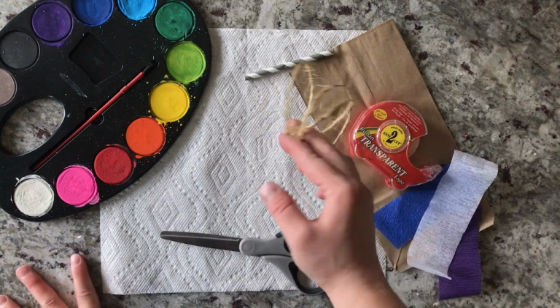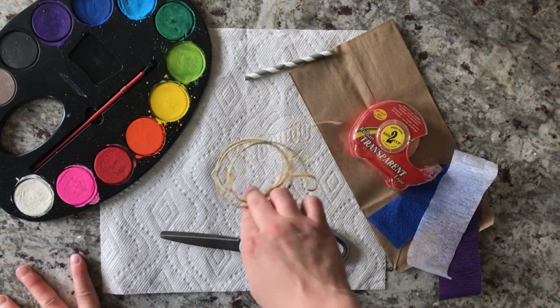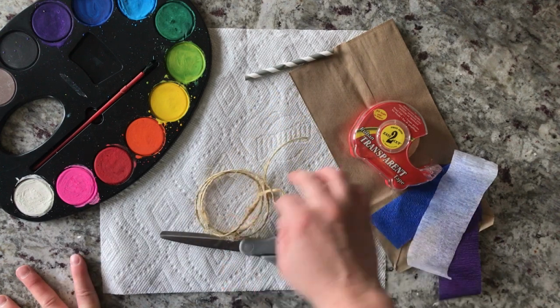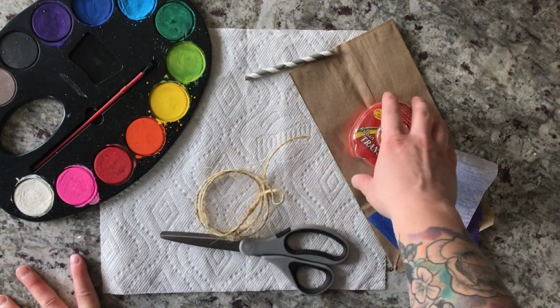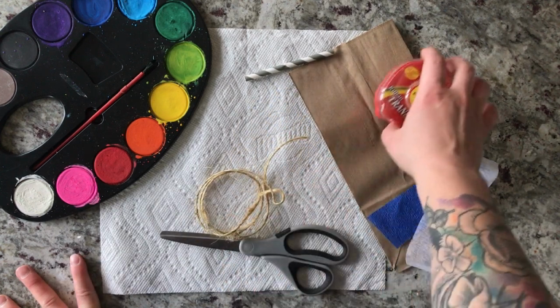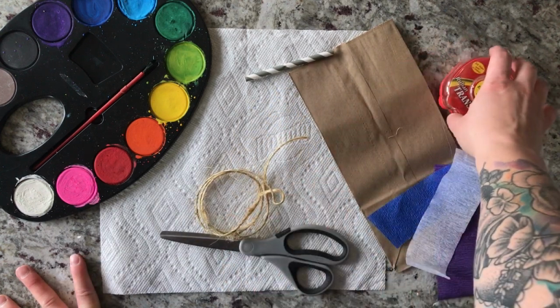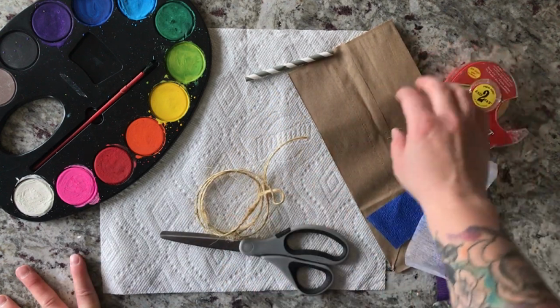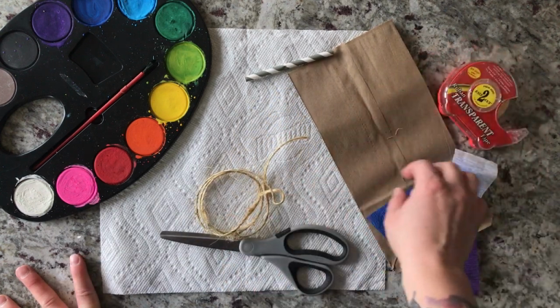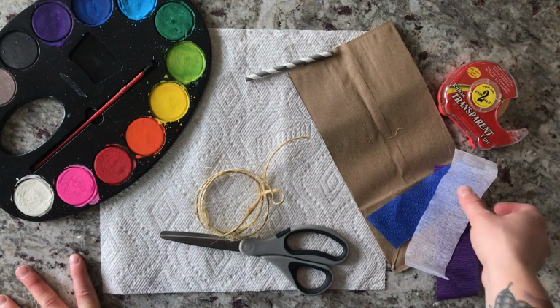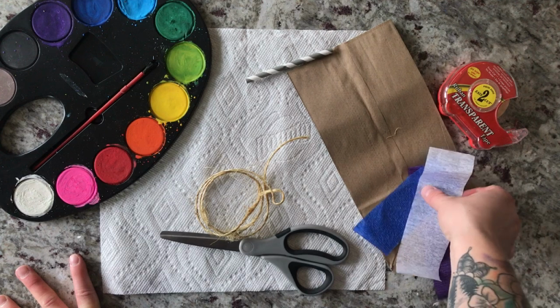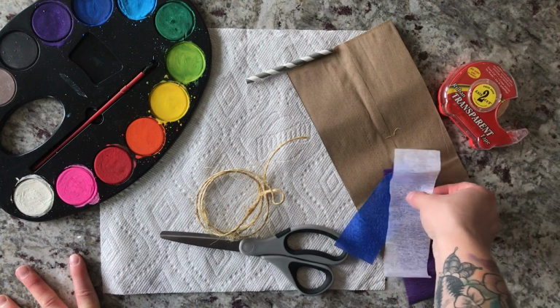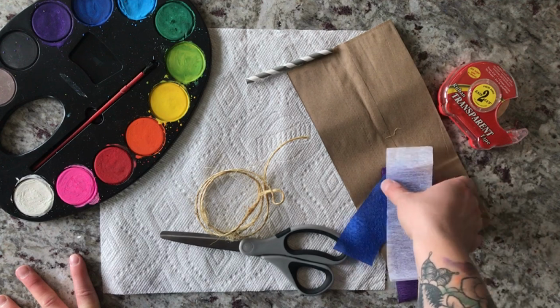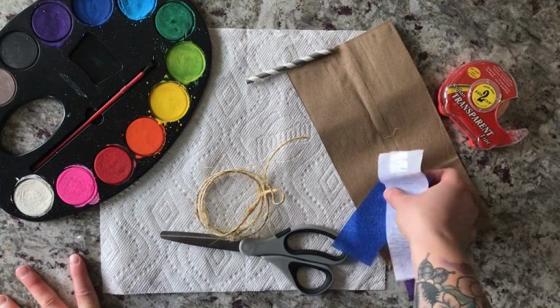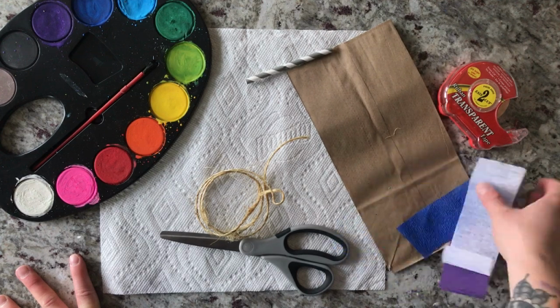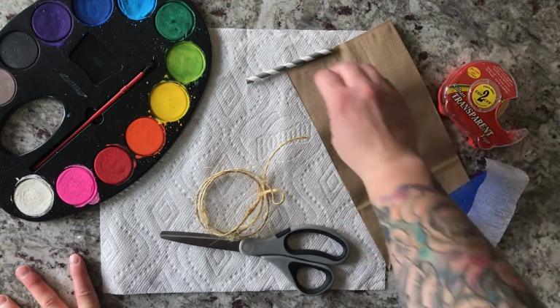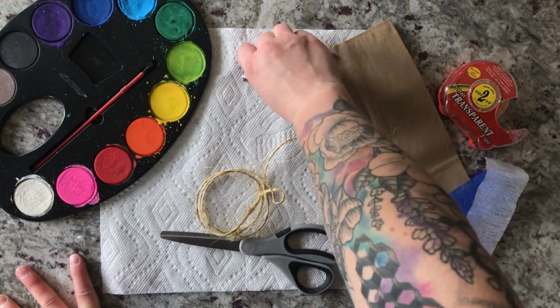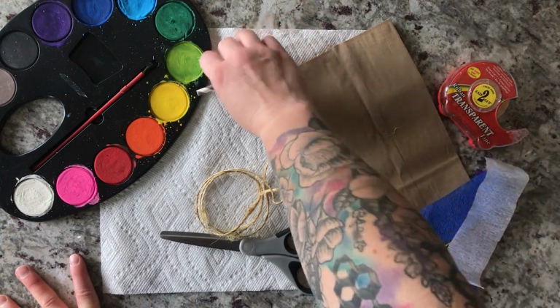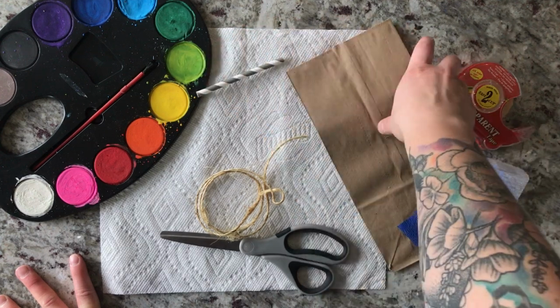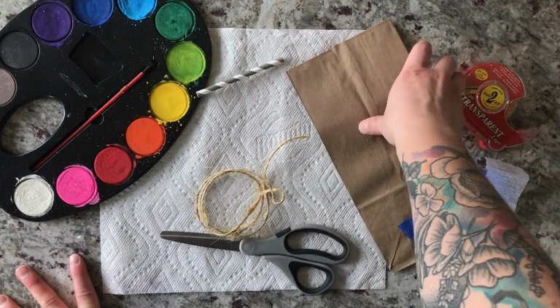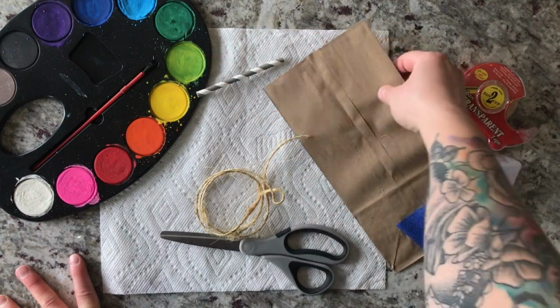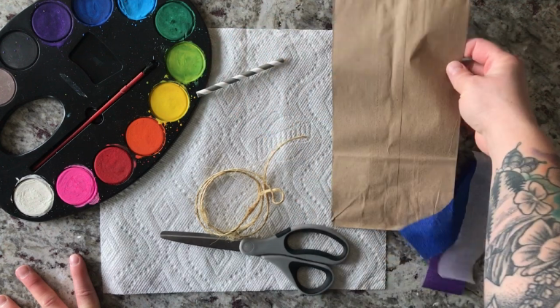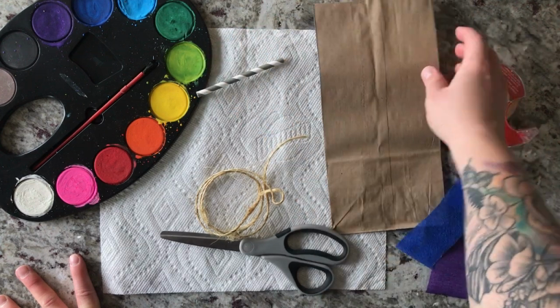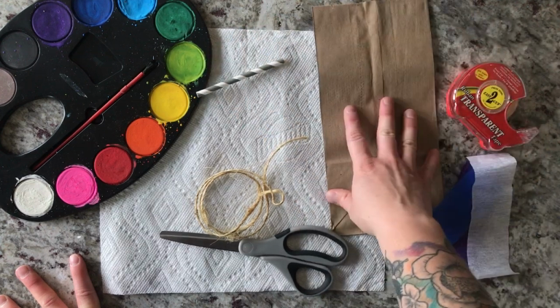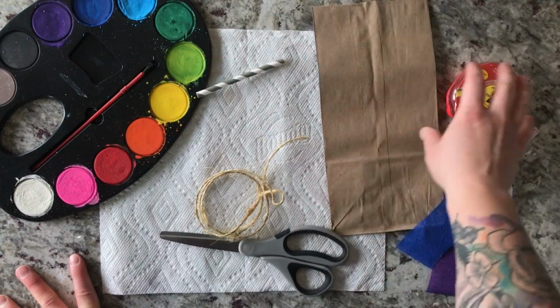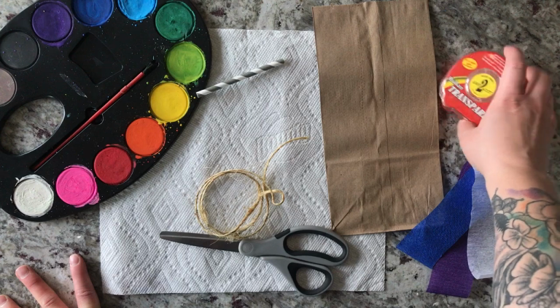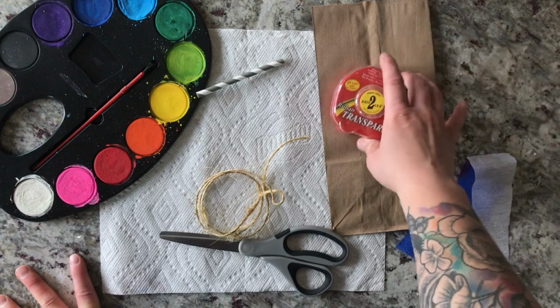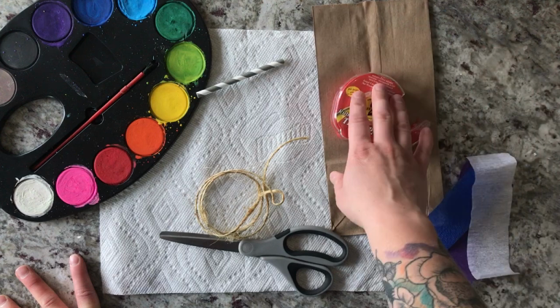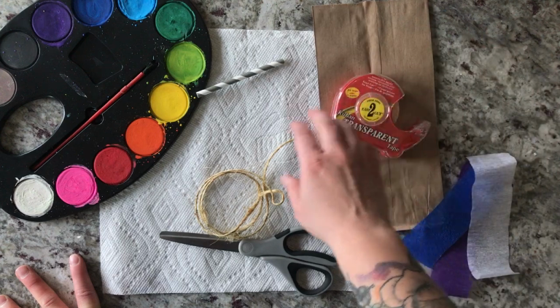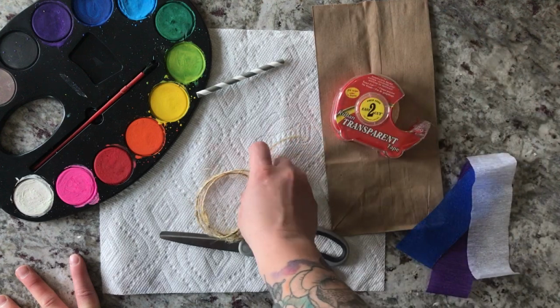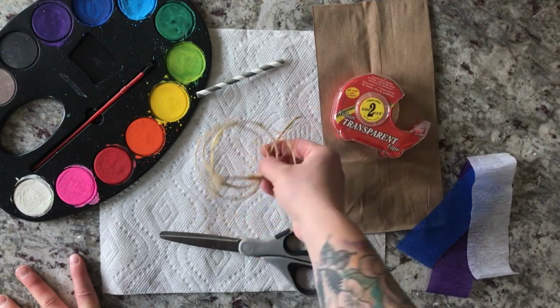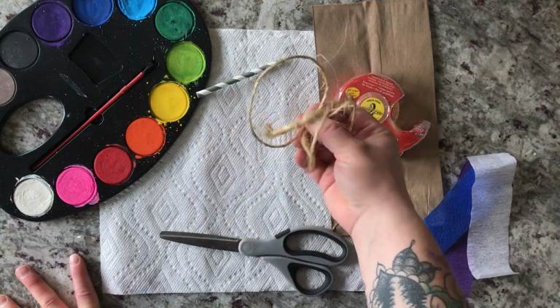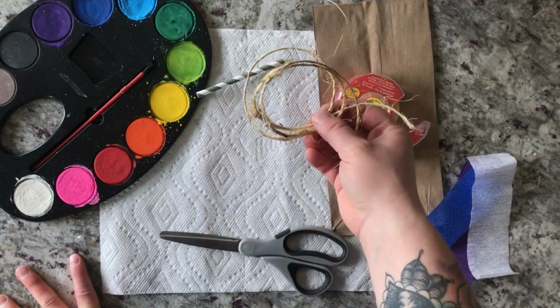Super easy. You don't need a whole lot of supplies. What you'll need is obviously a paper bag, tape, and twine or yarn.